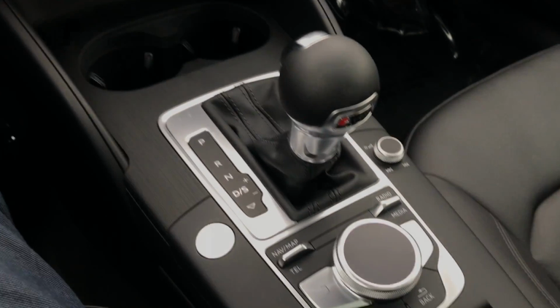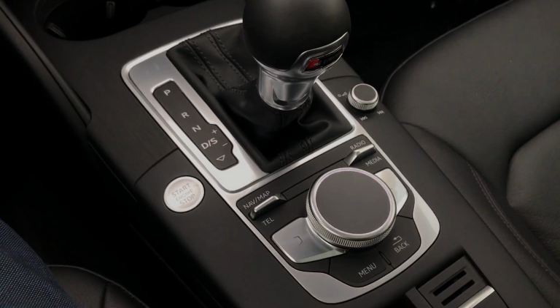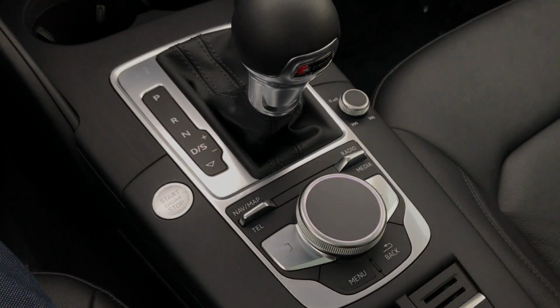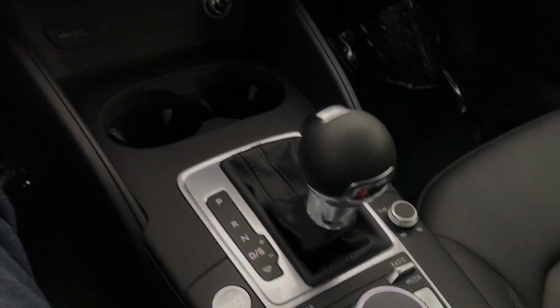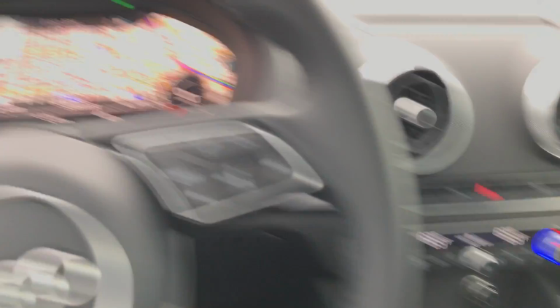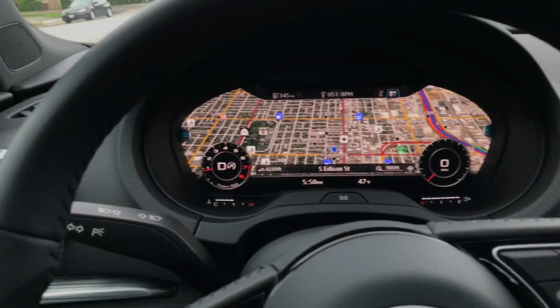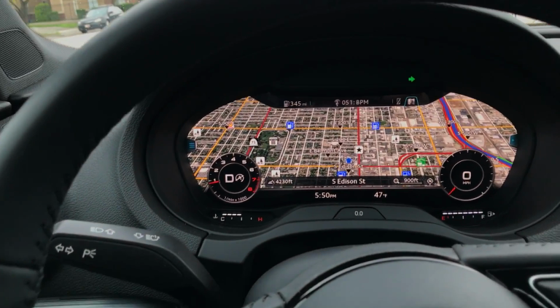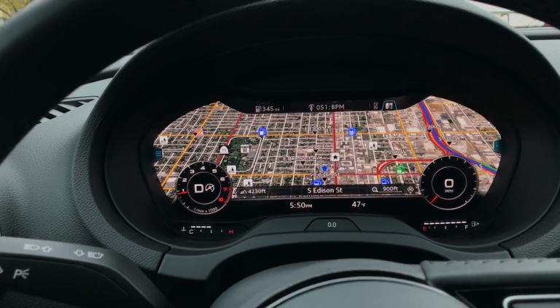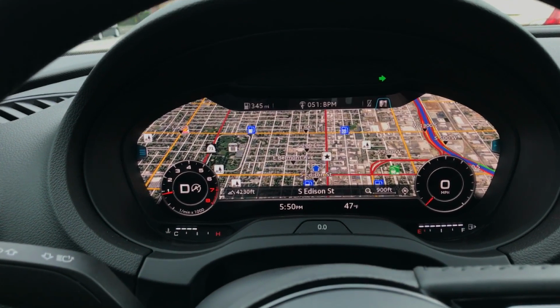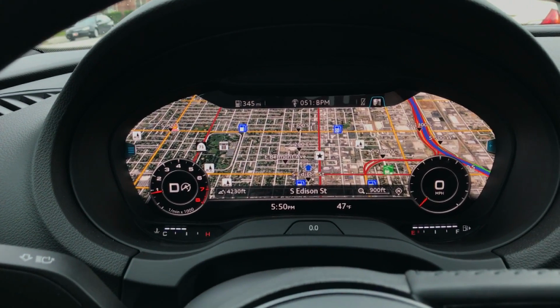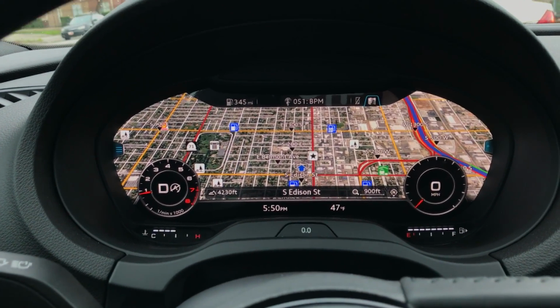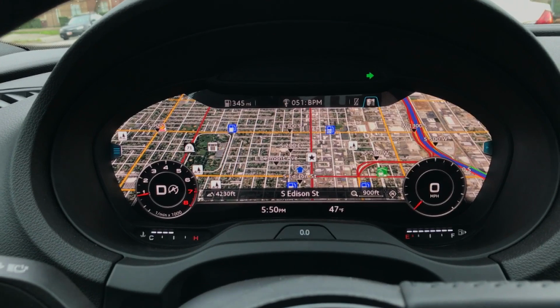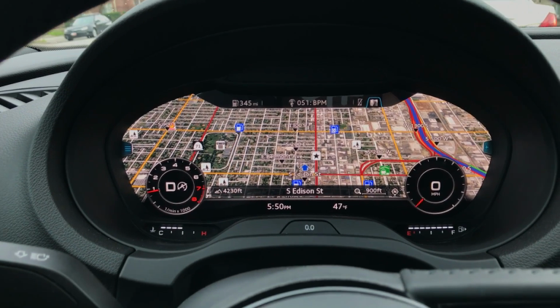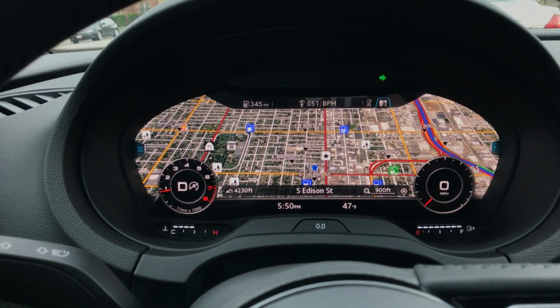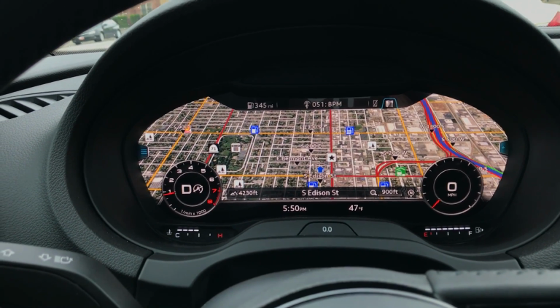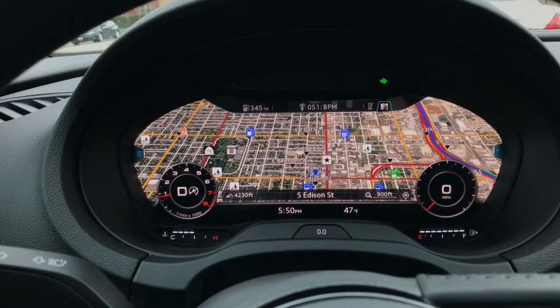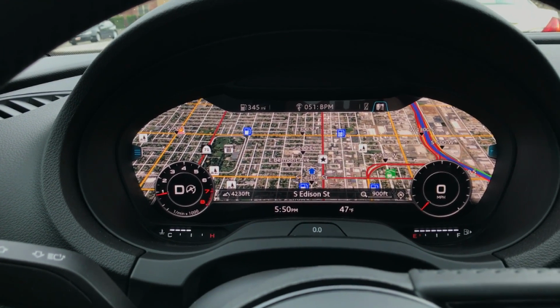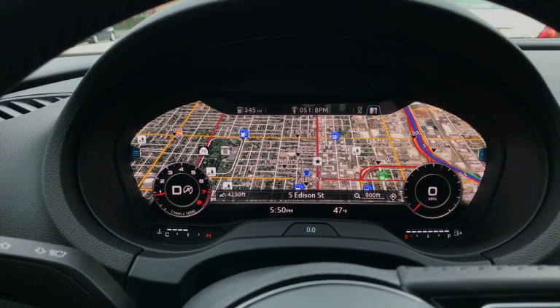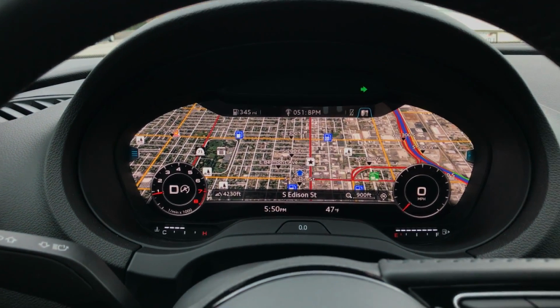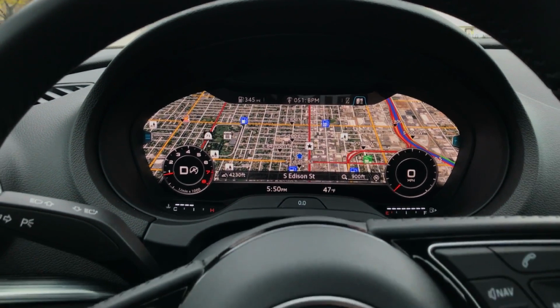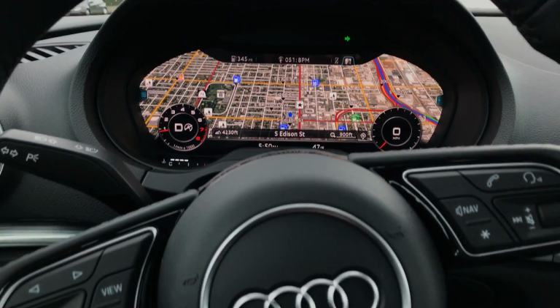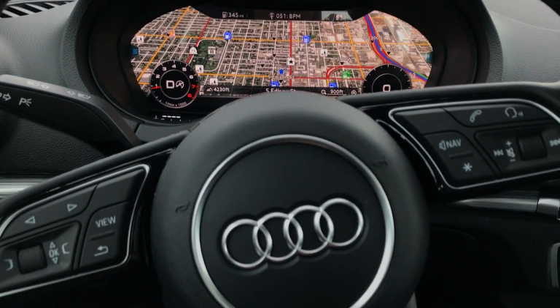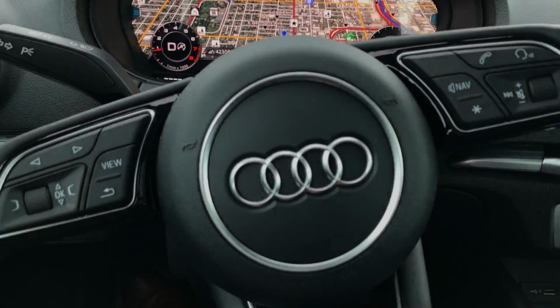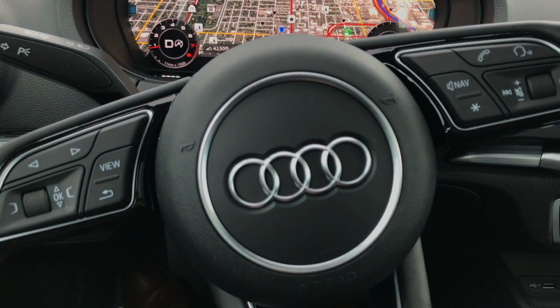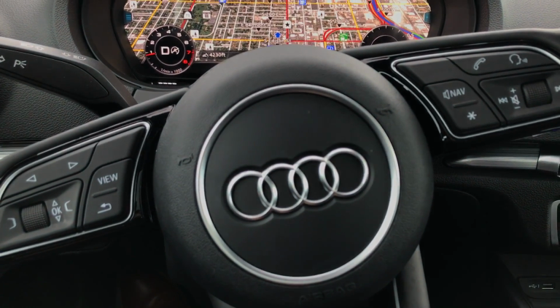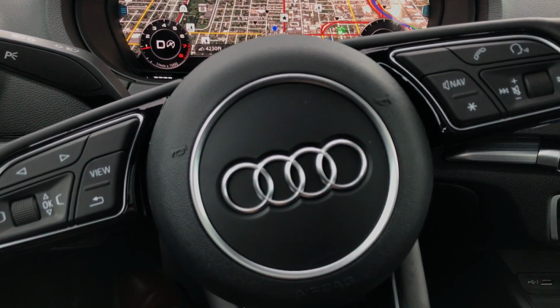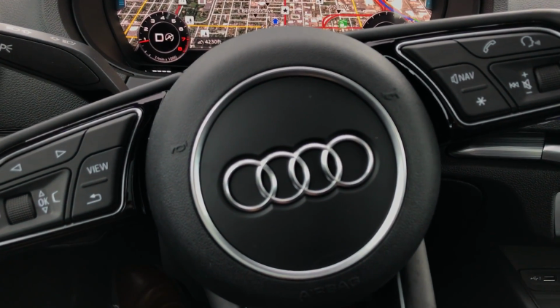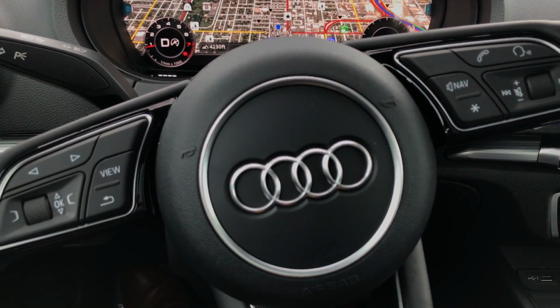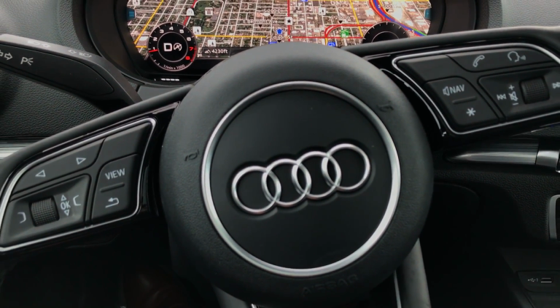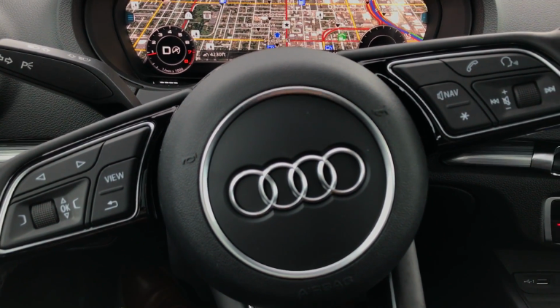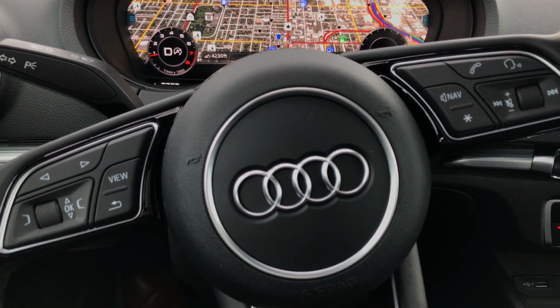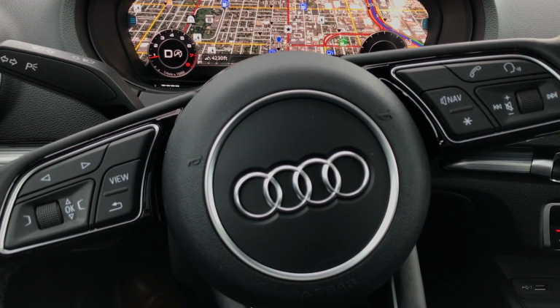That's just a quick overview of the Audi virtual cockpit and the Audi MMI system on the 2017 Audi A3. Thanks for watching, guys. Please subscribe — there's going to be a lot more Audi coverage. And if you like what you see, let me know. Thank you.